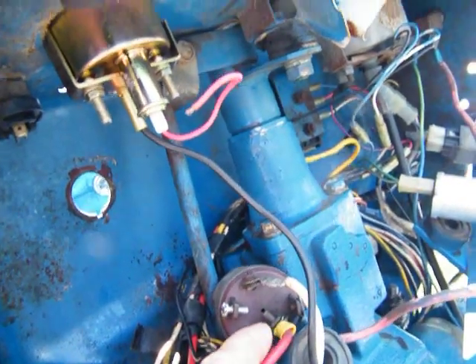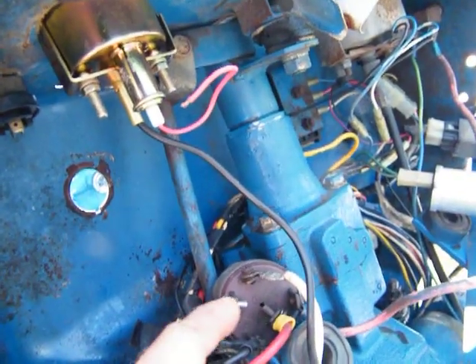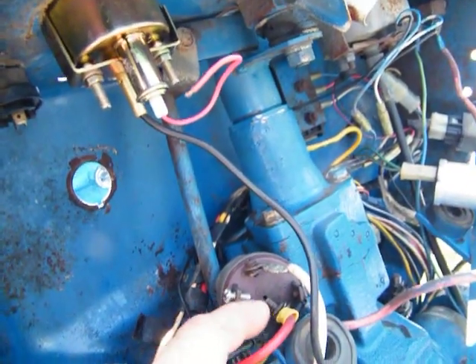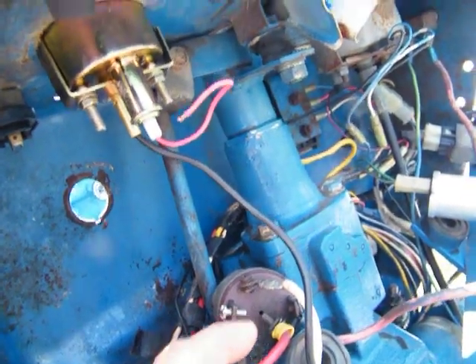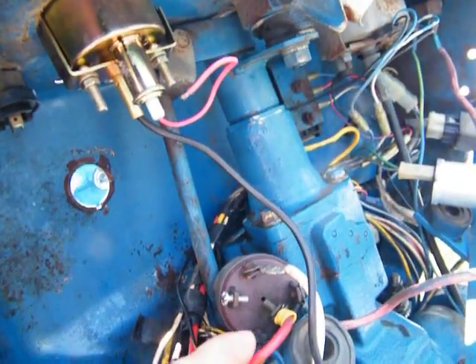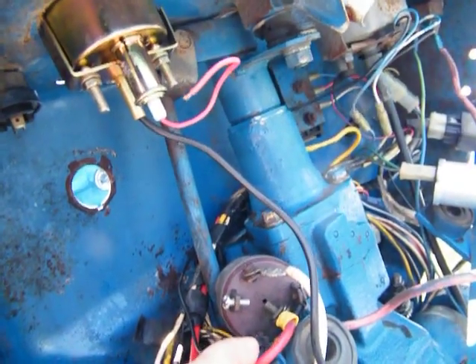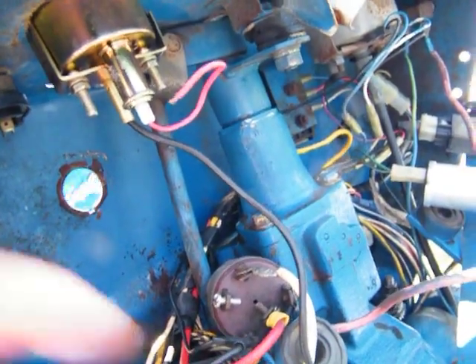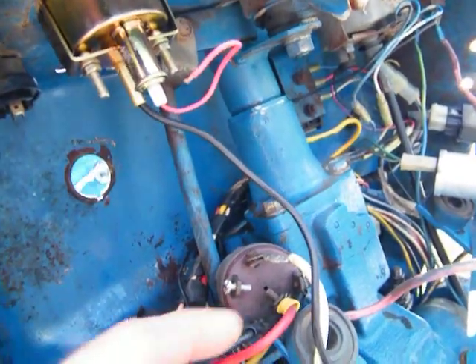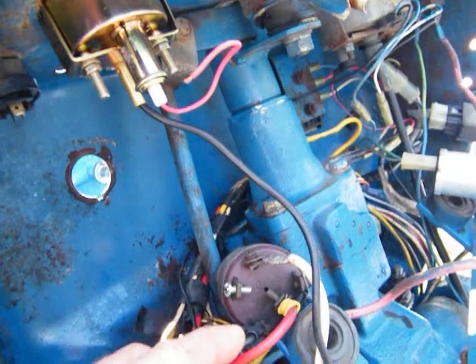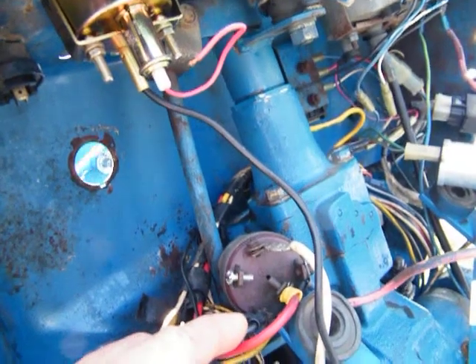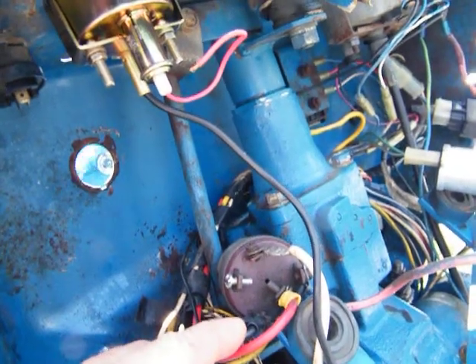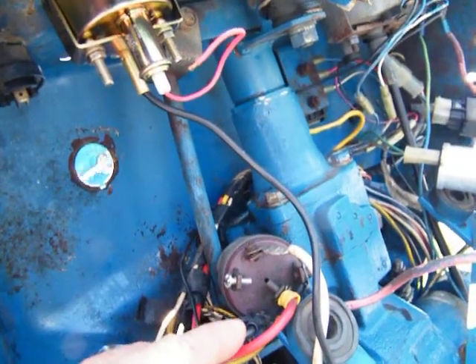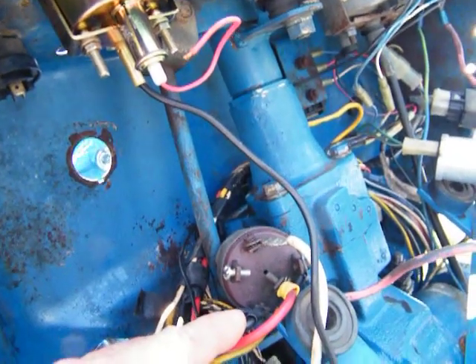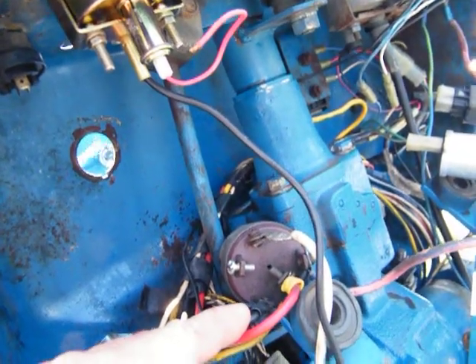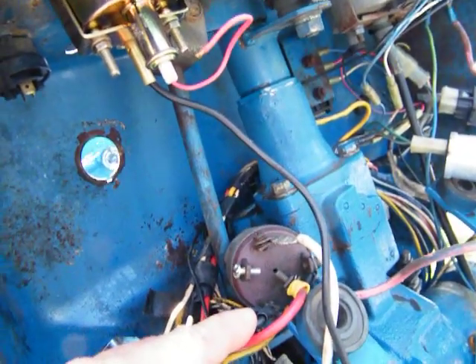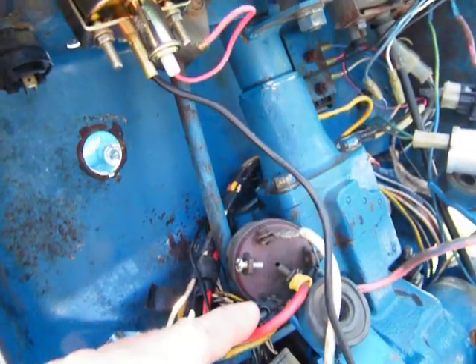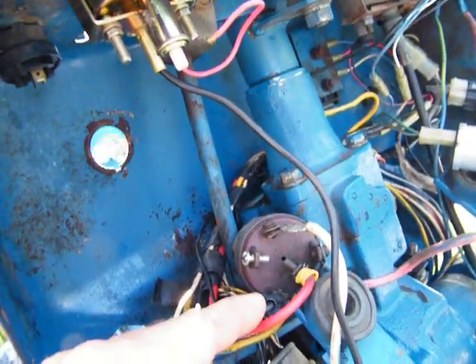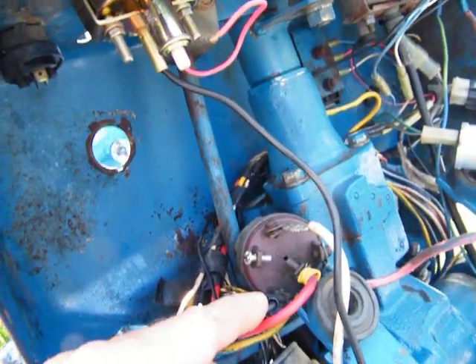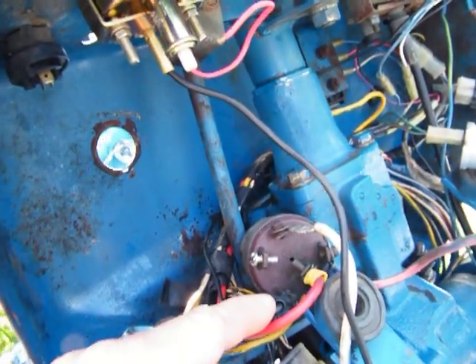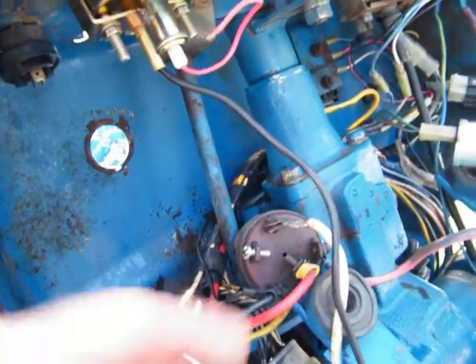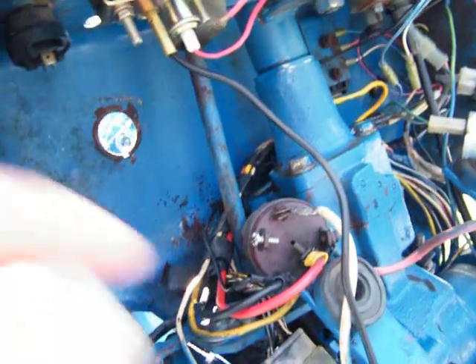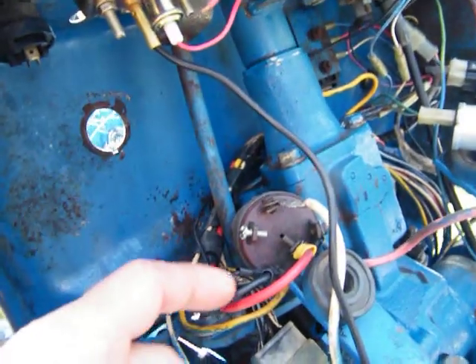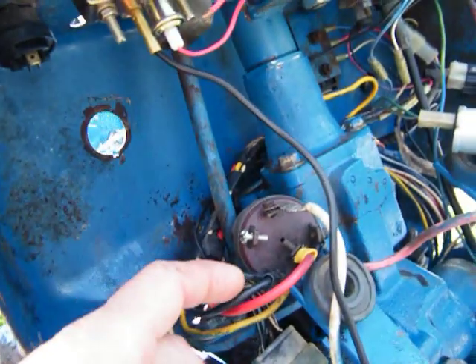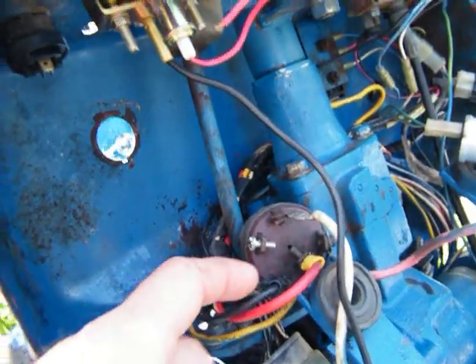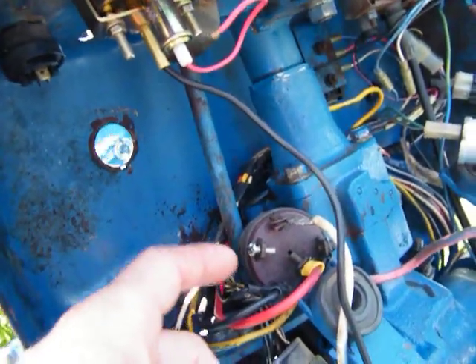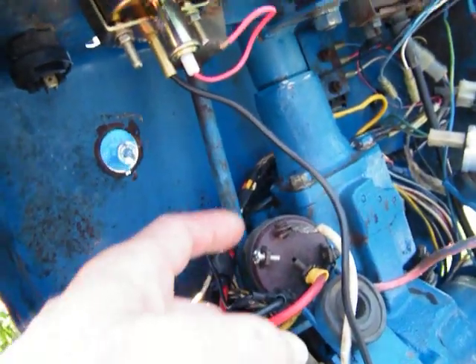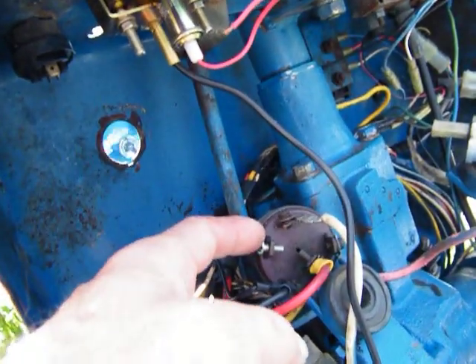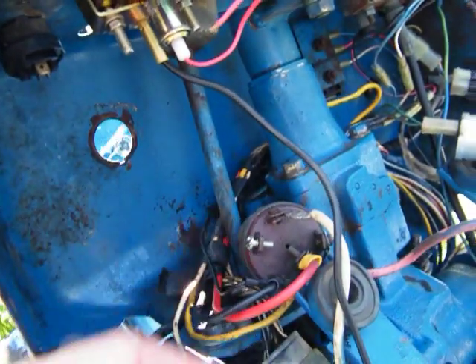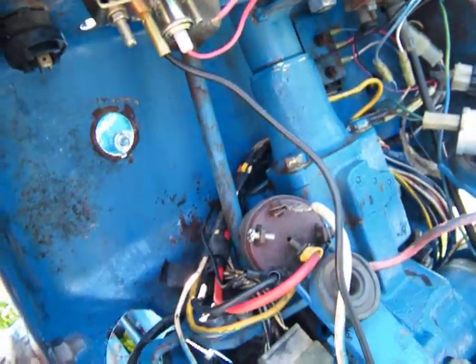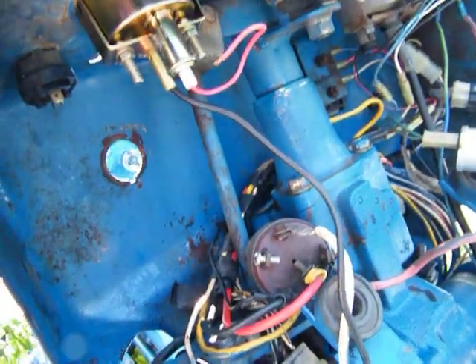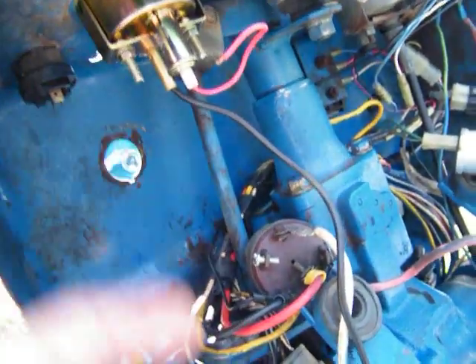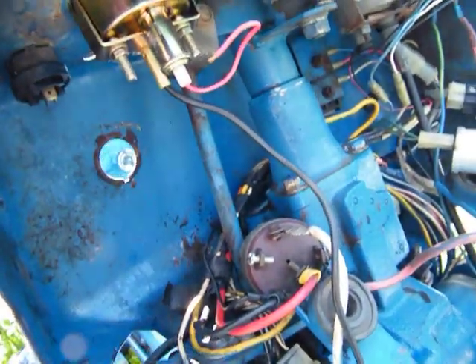And then one wire off the thing I'm putting on there, and then one wire over on 19. And we're going to try that.